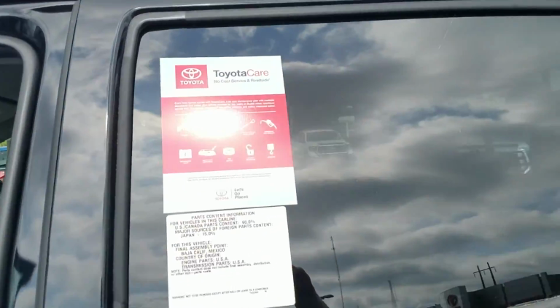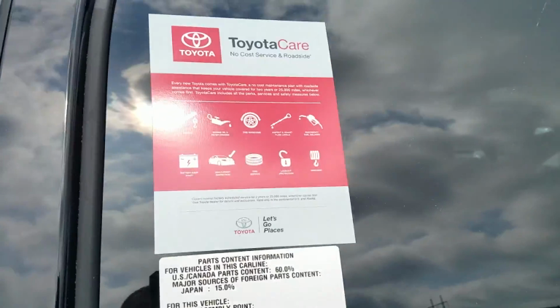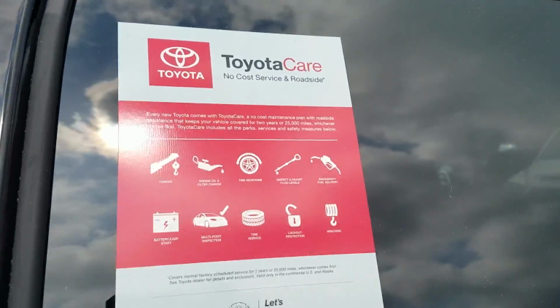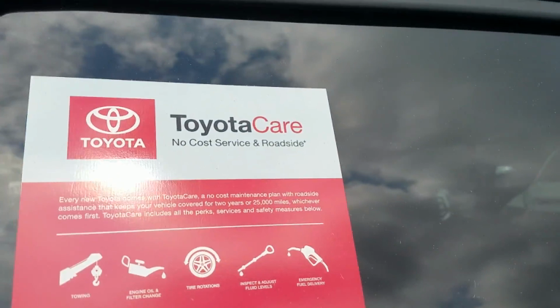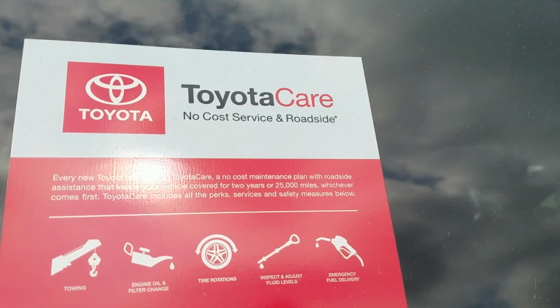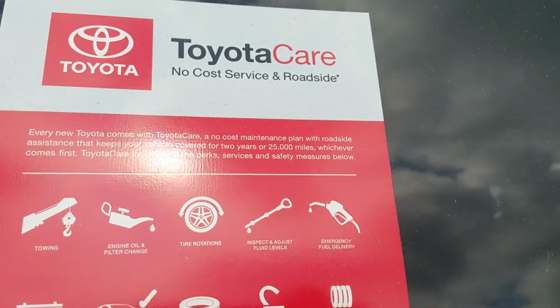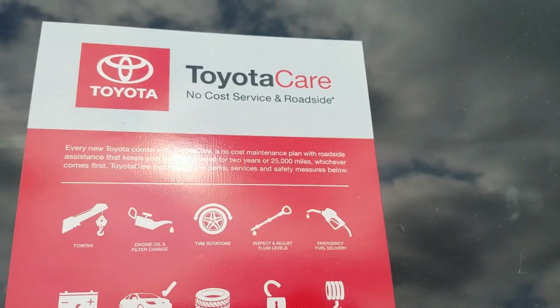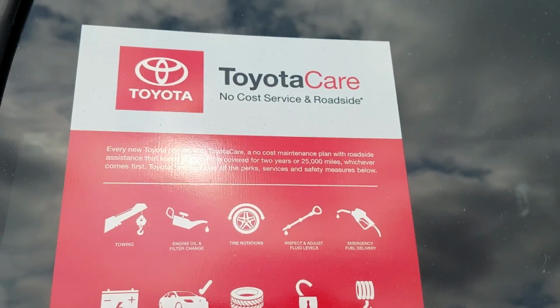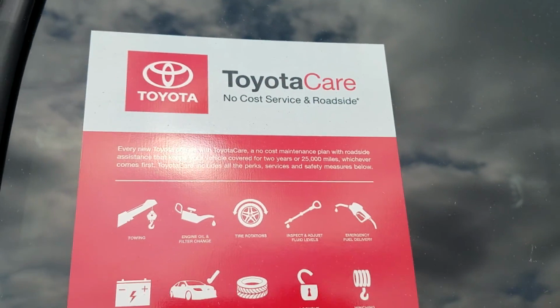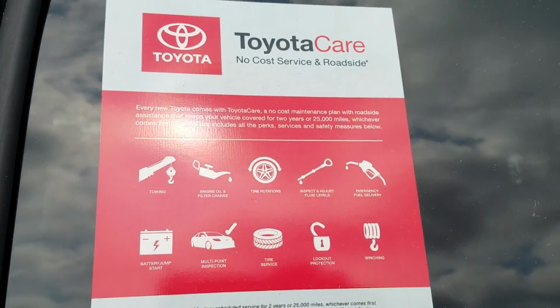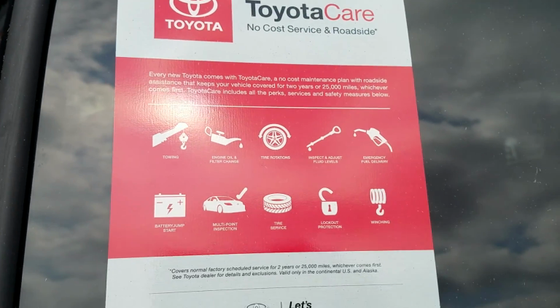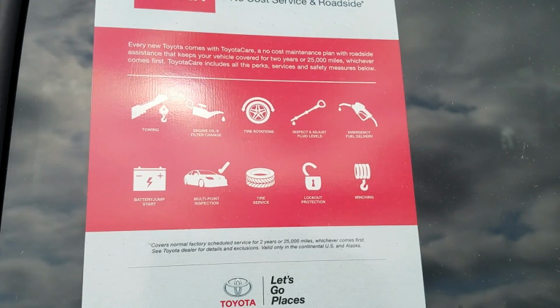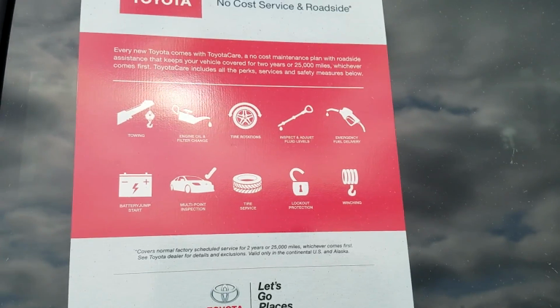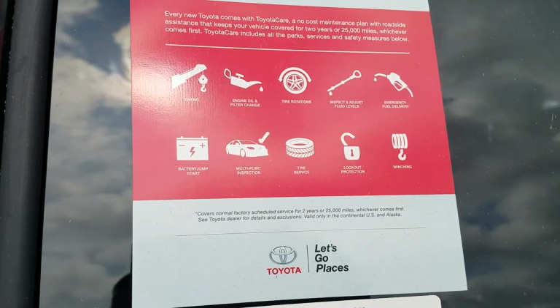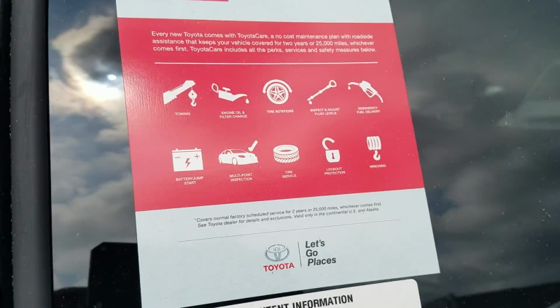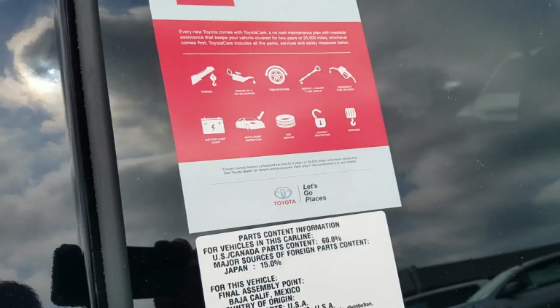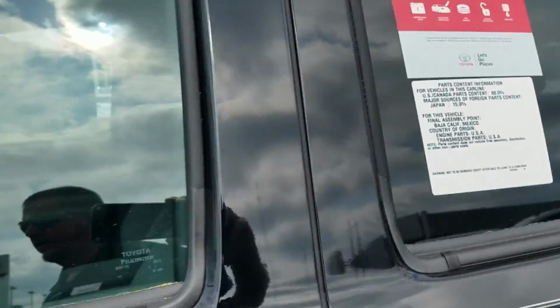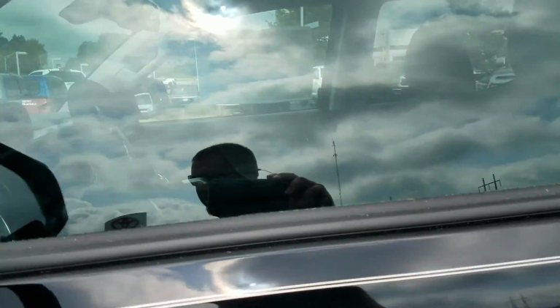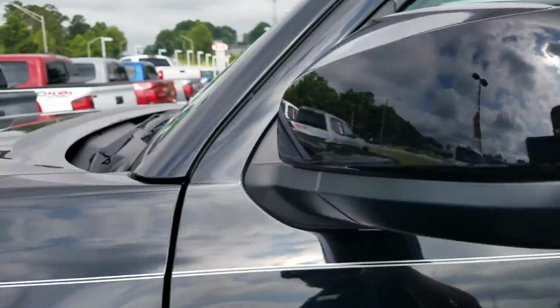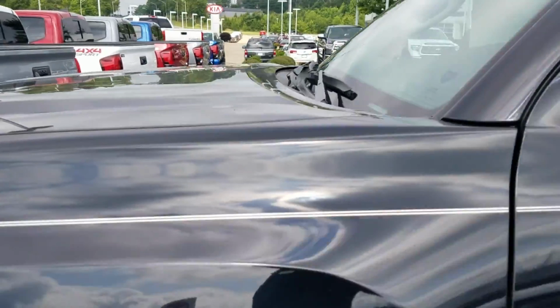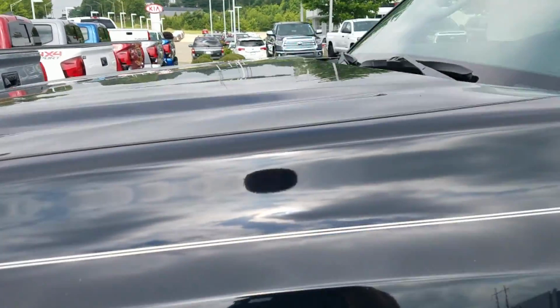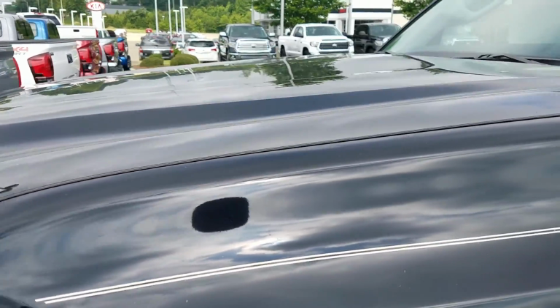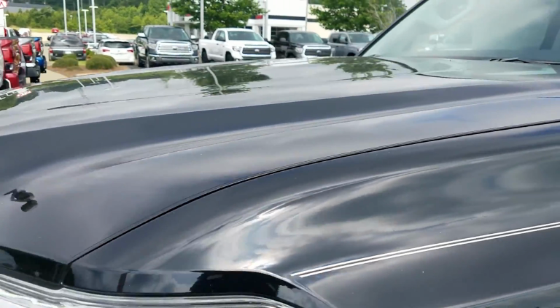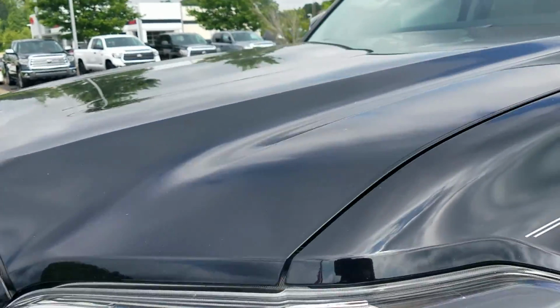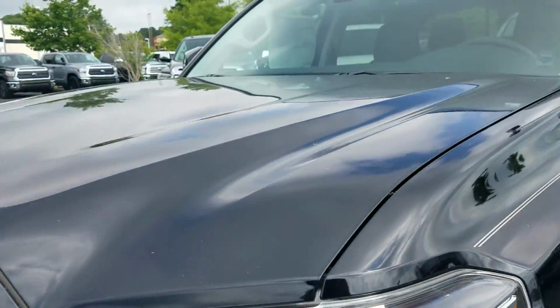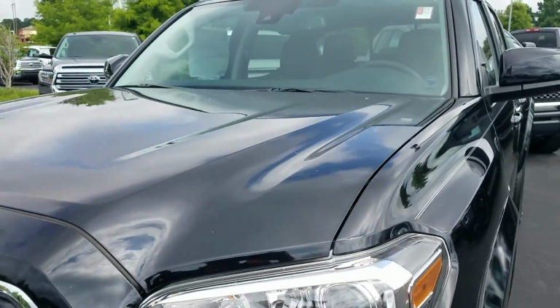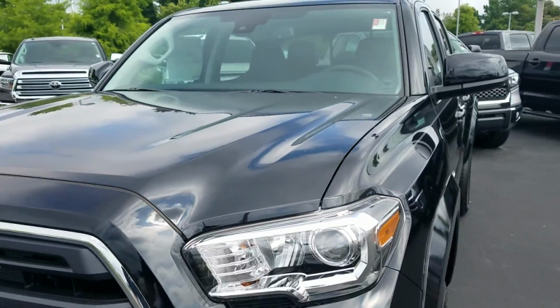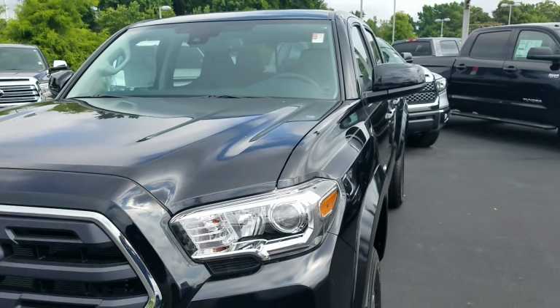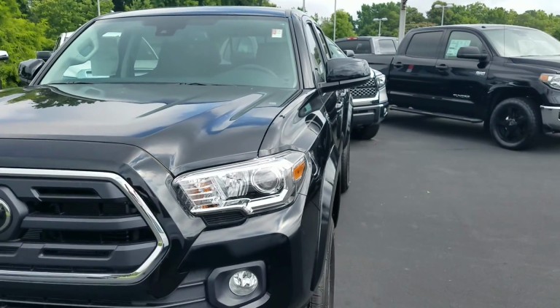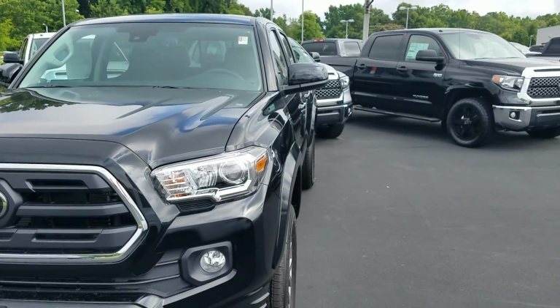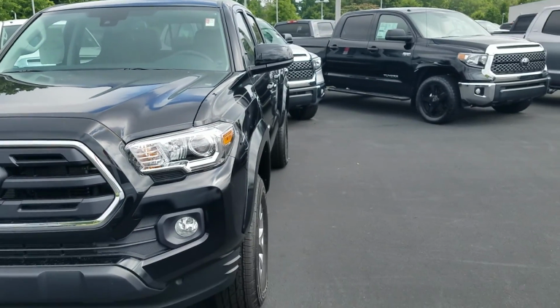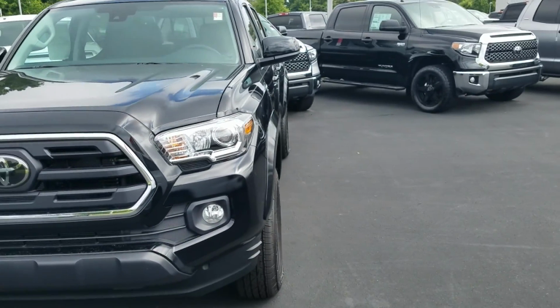Toyota Care is standard — two years, 25,000 miles with free service, including oil changes and tire rotations, plus towing. And by buying from LaGrange Toyota, you're going to get tires for life, exclusively through us.